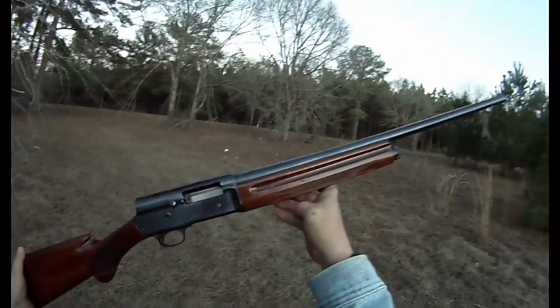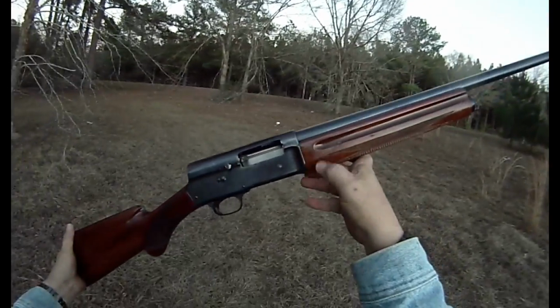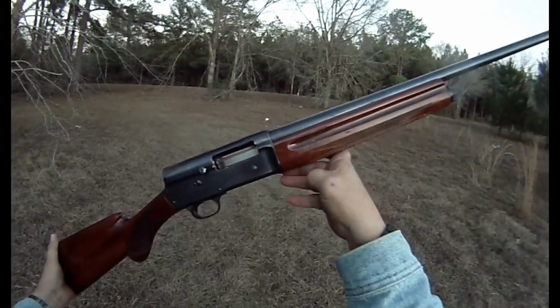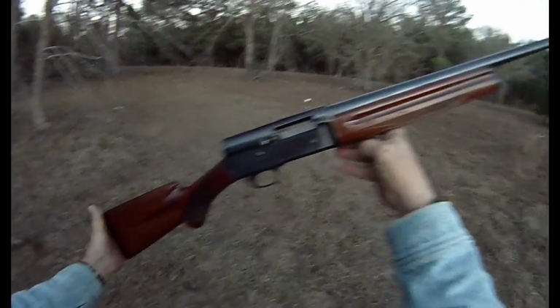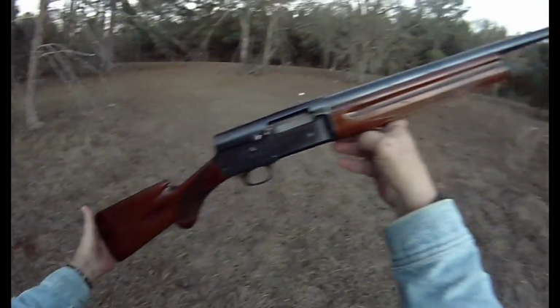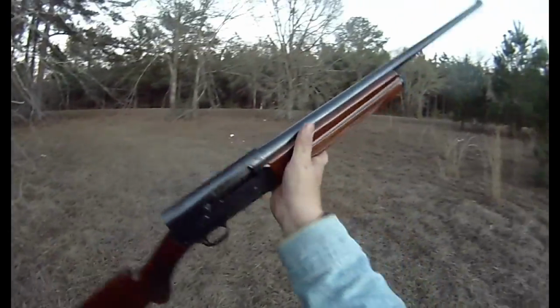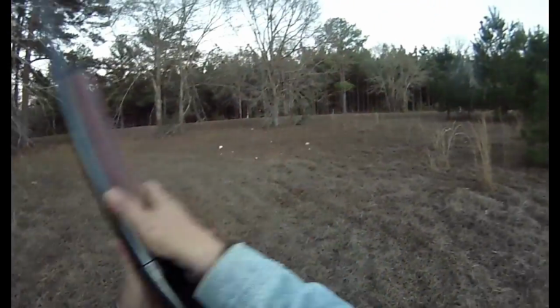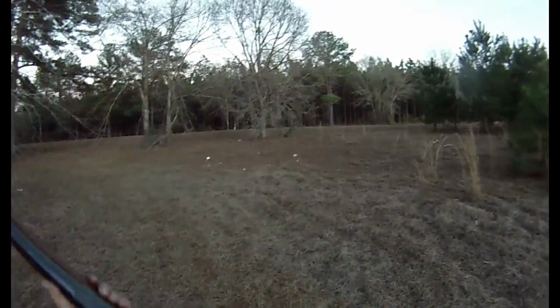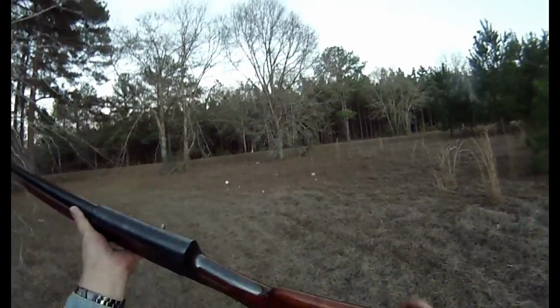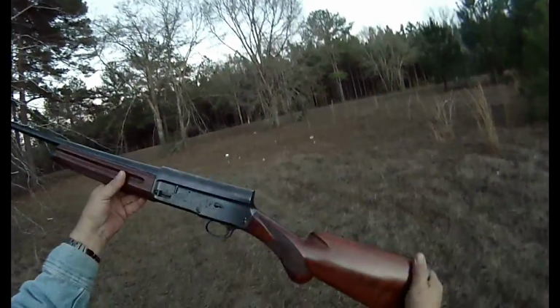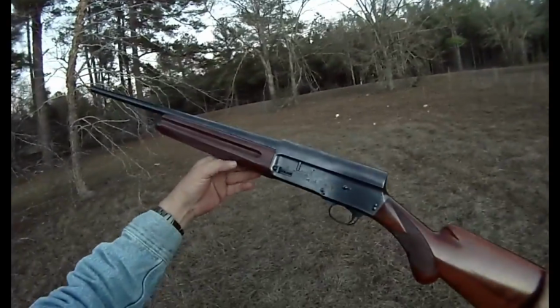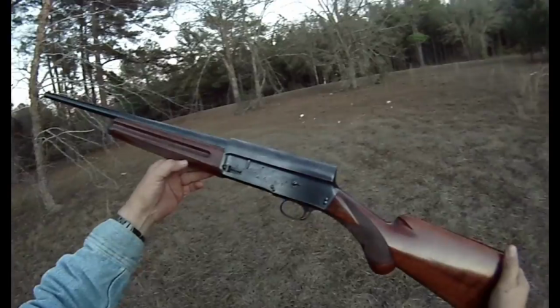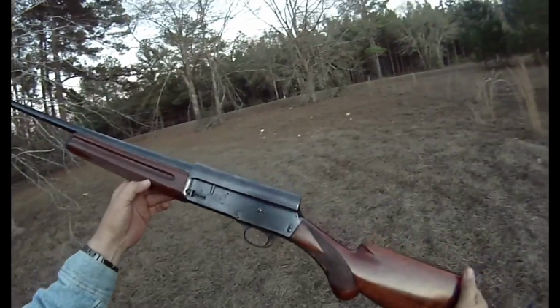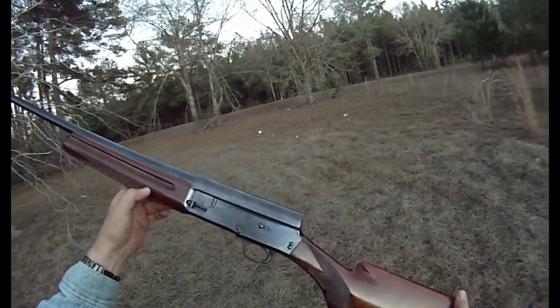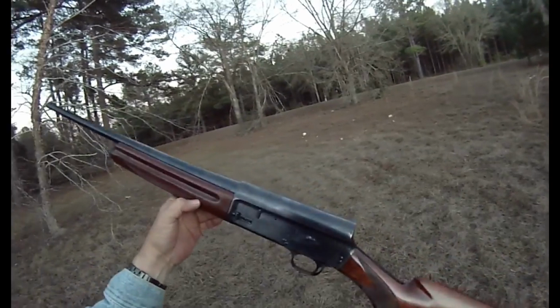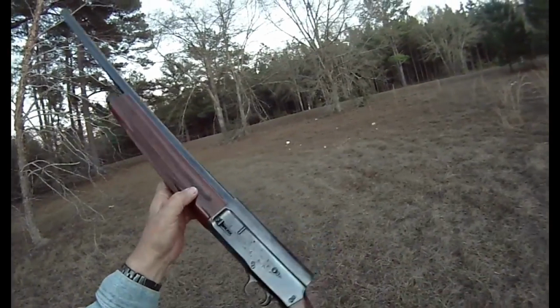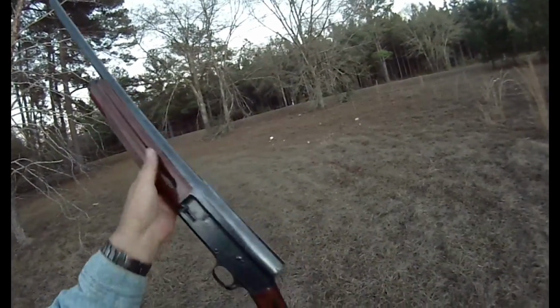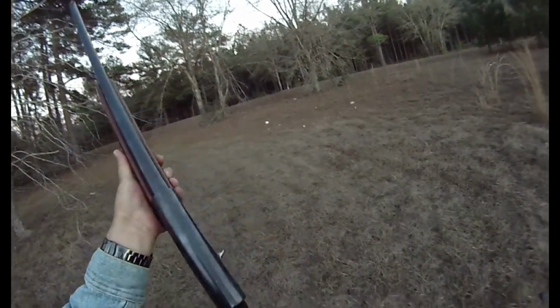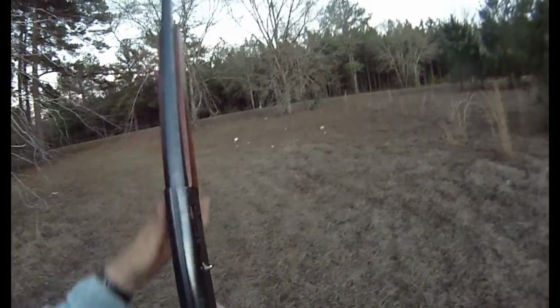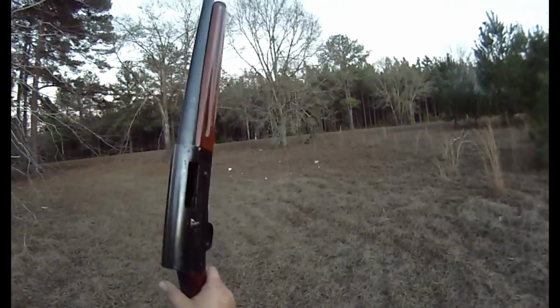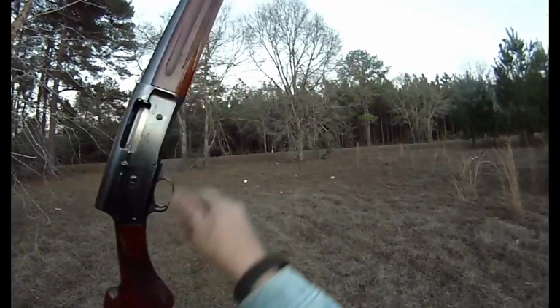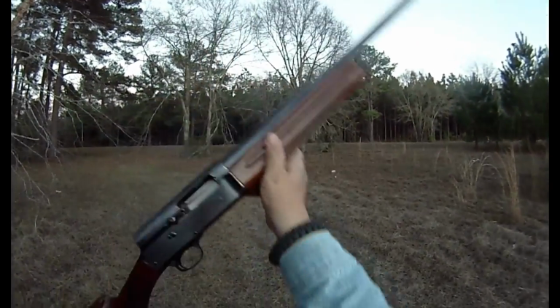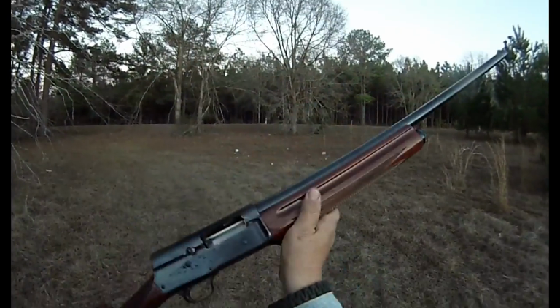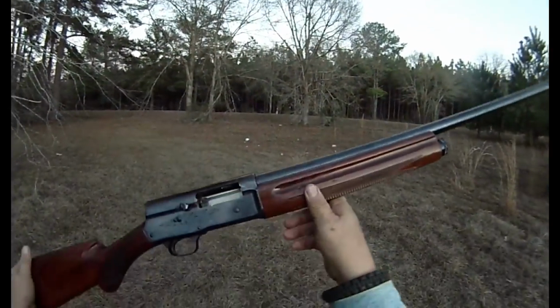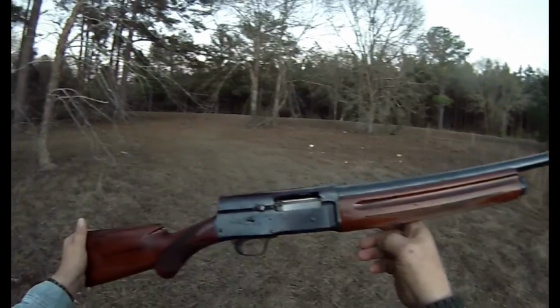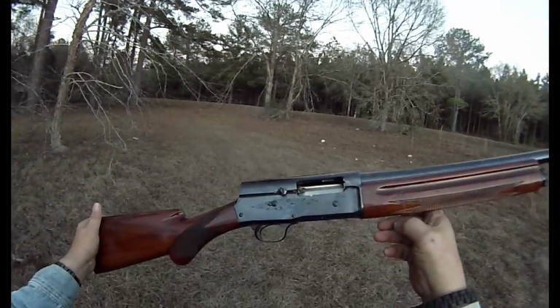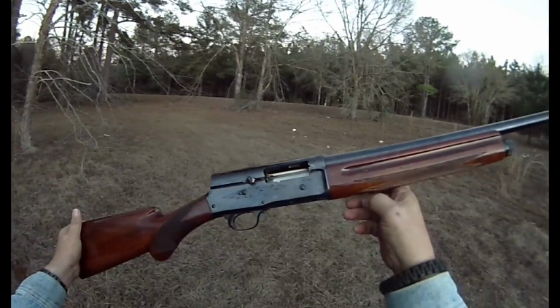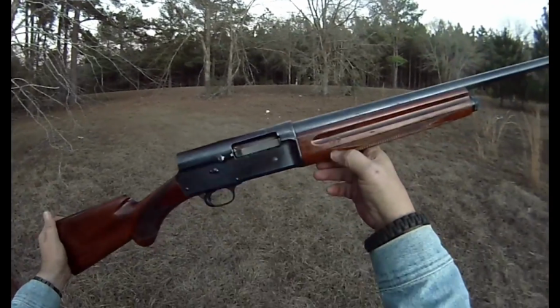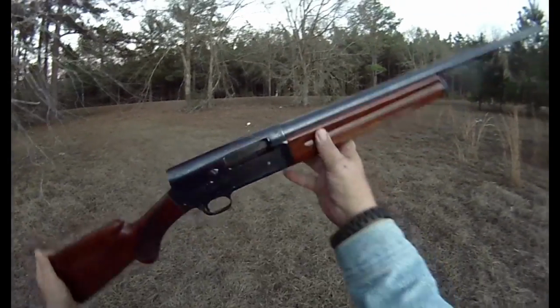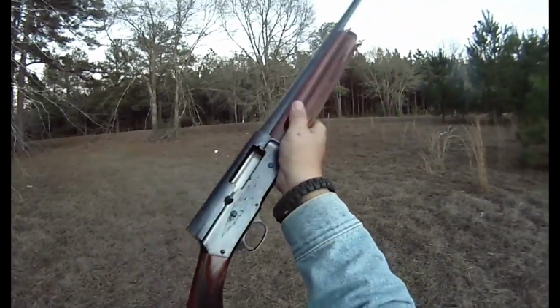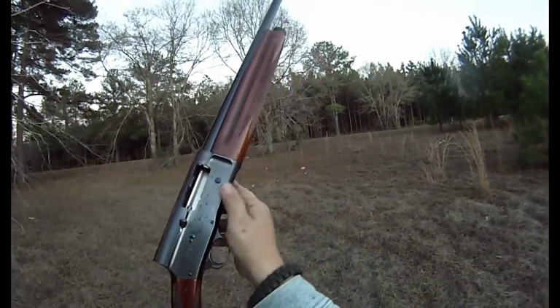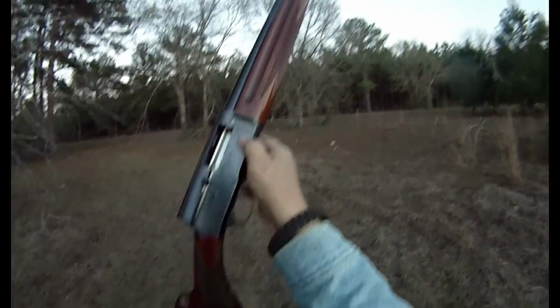Them high brass shells kind of kick, but good shooter. 1960 FN Belgium Browning A5 — good shooter.